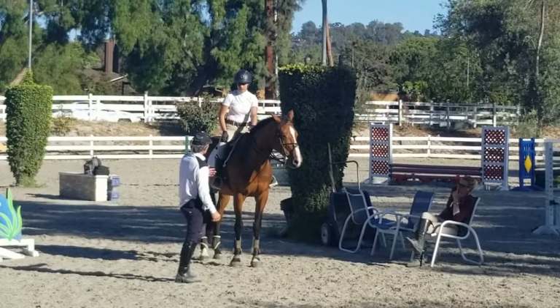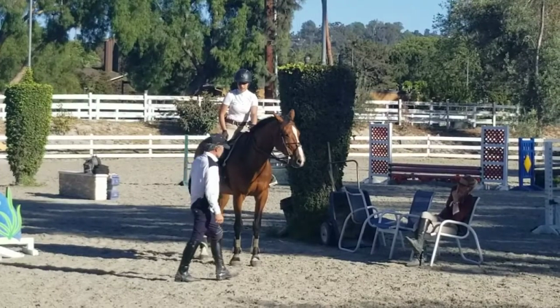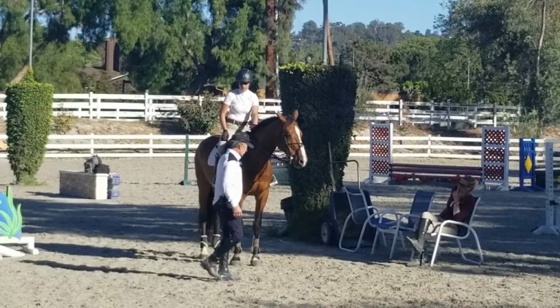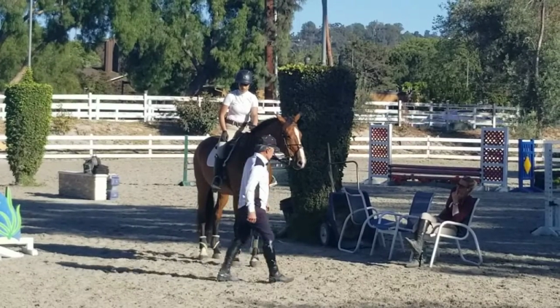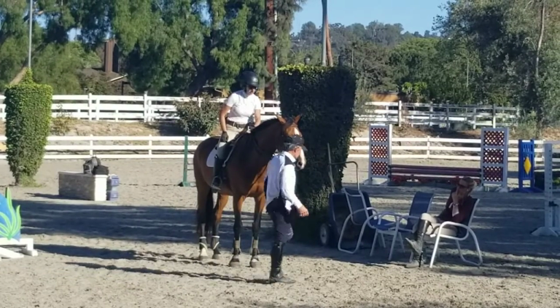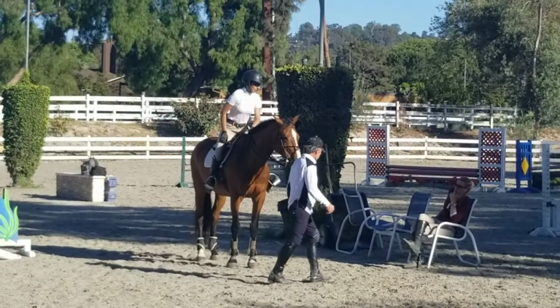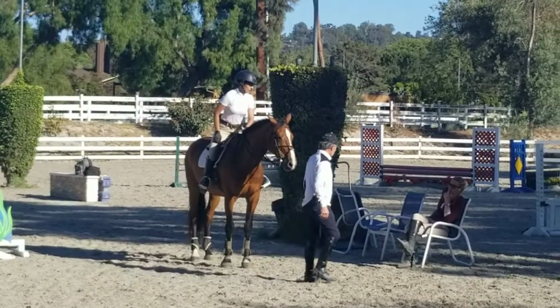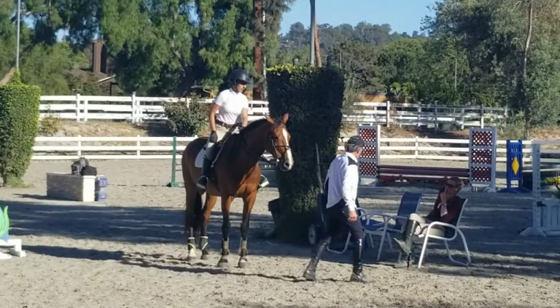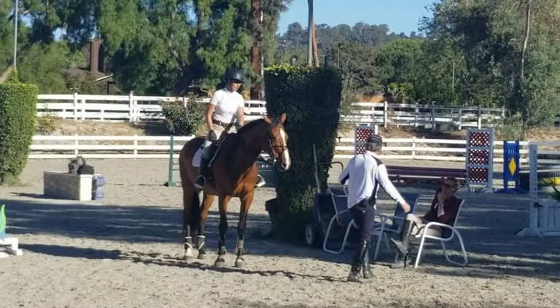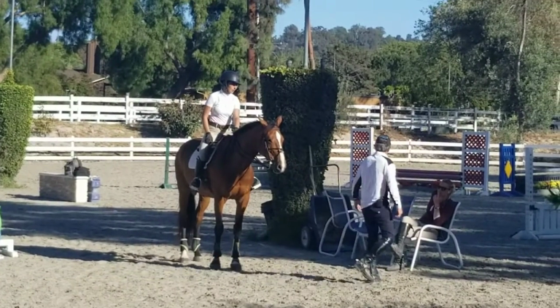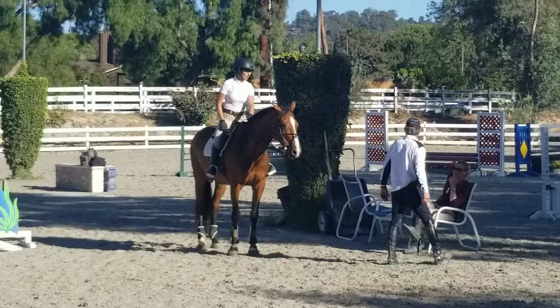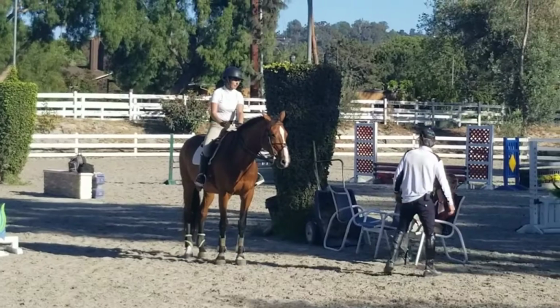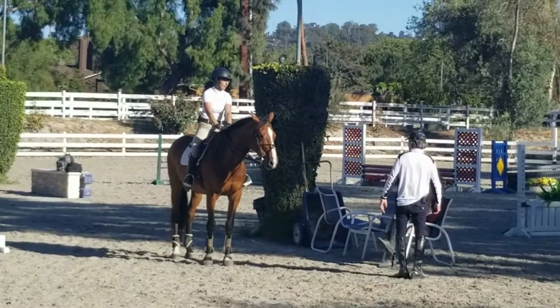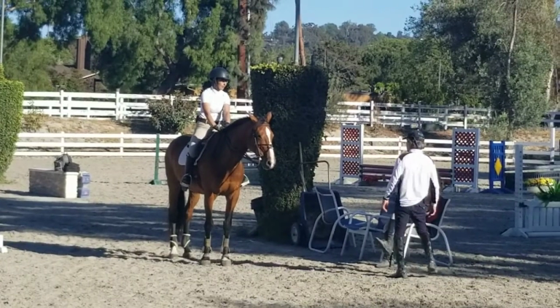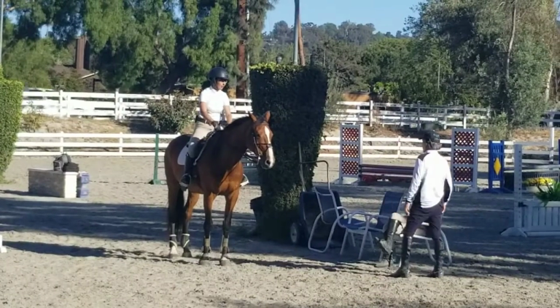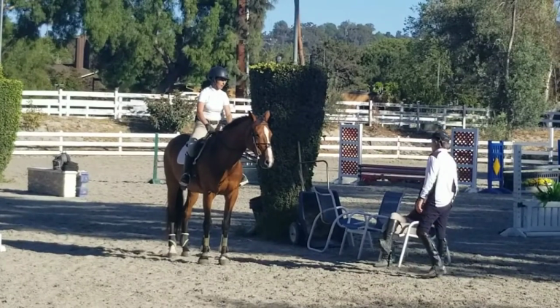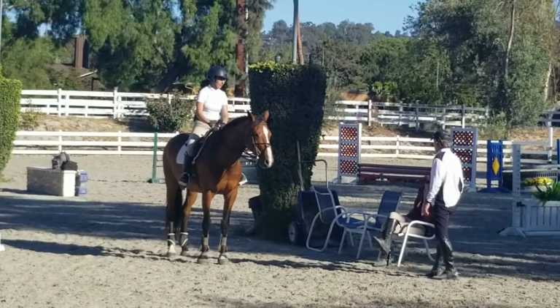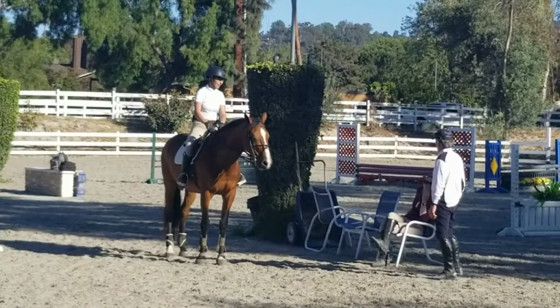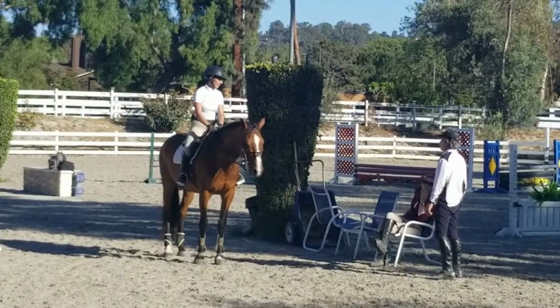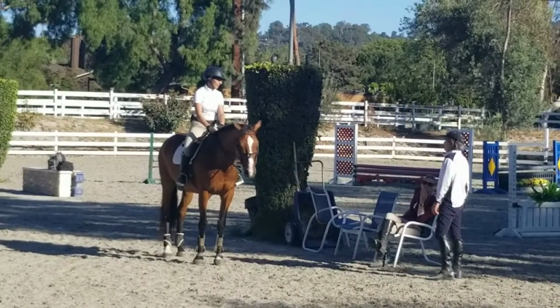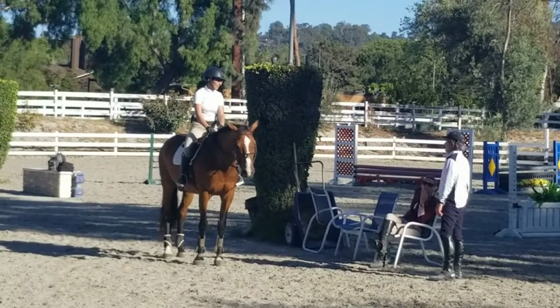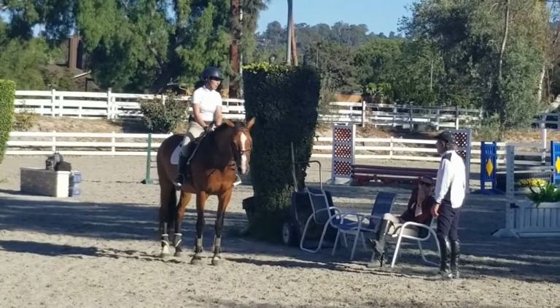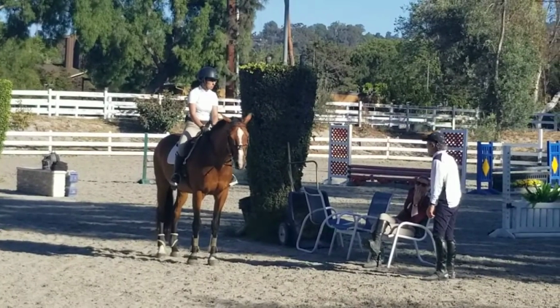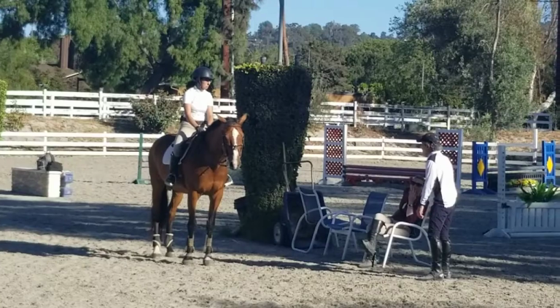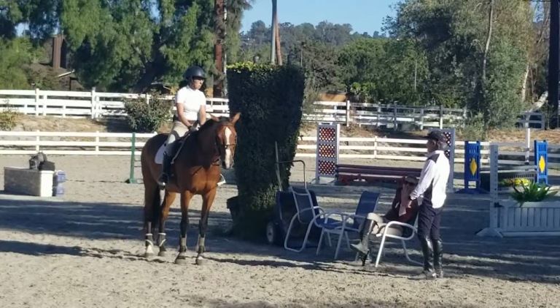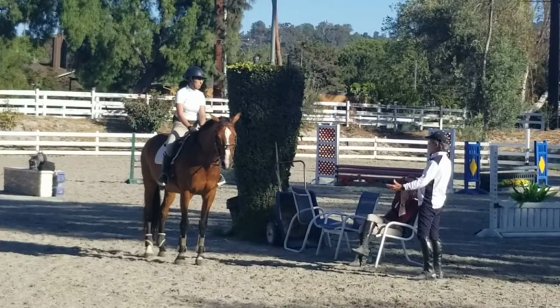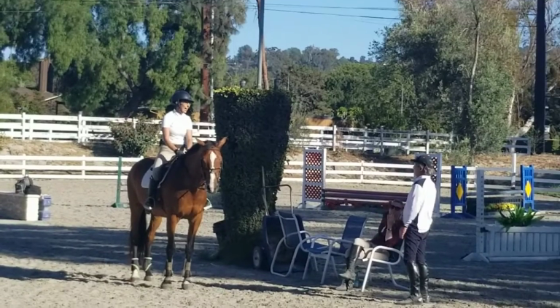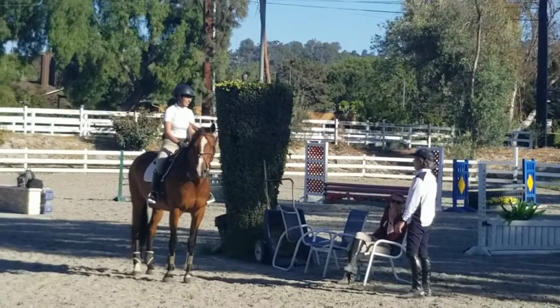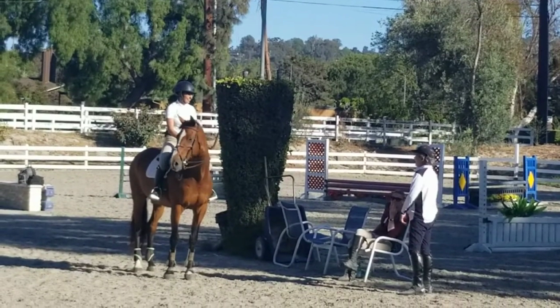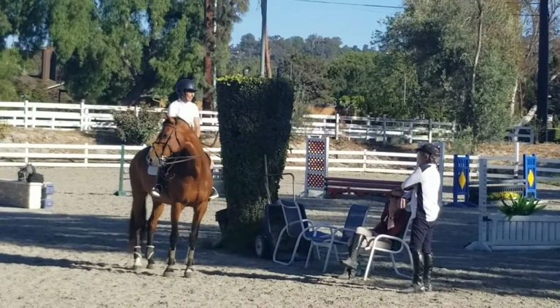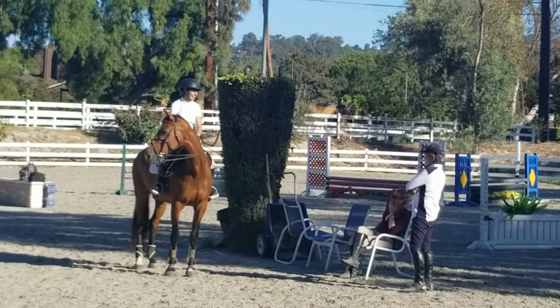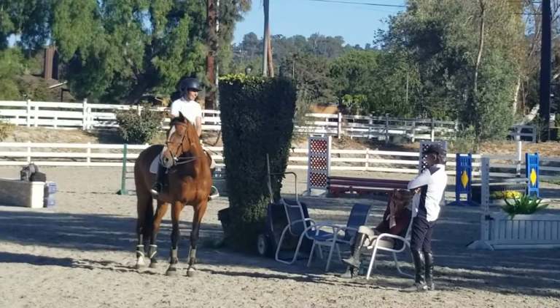Steinkraus goes in one day to the team and he says, 'Bert, will you lunge me?' This is after four Olympic Games. 'Will you lunge me?' Denny Emerson says, 'Why?' He says, 'I want to improve my seat.' Wow.